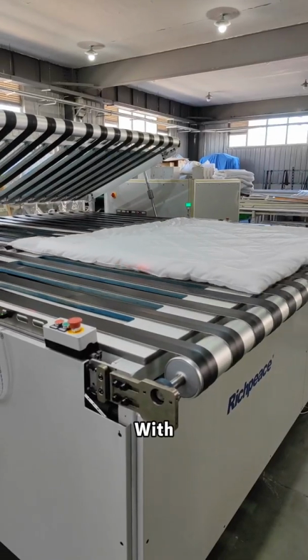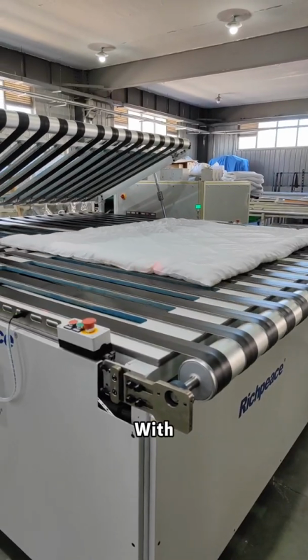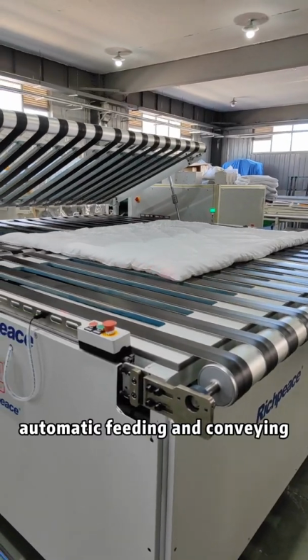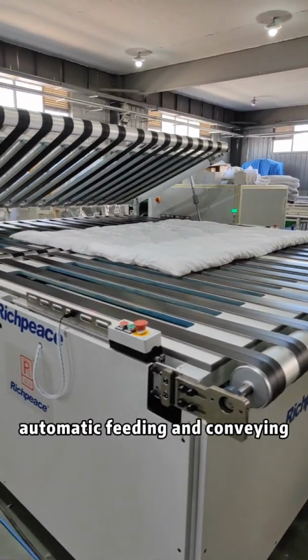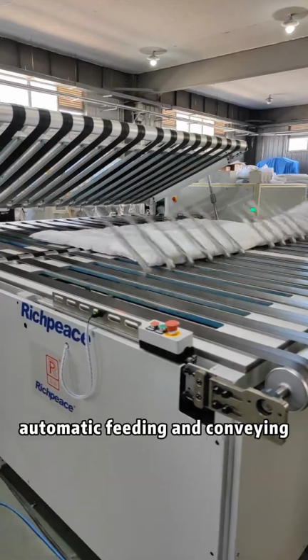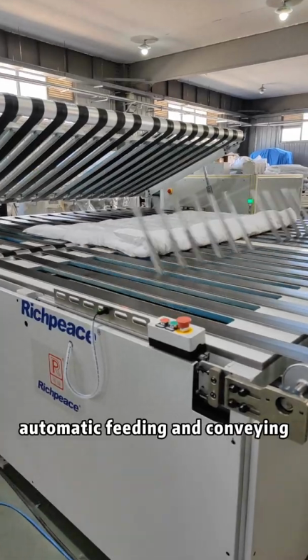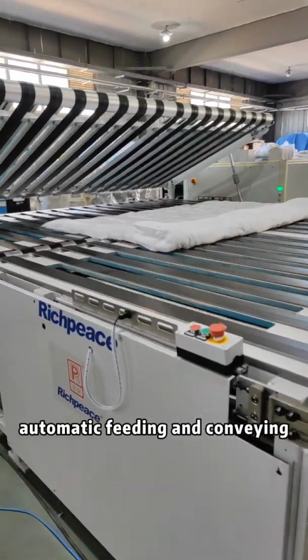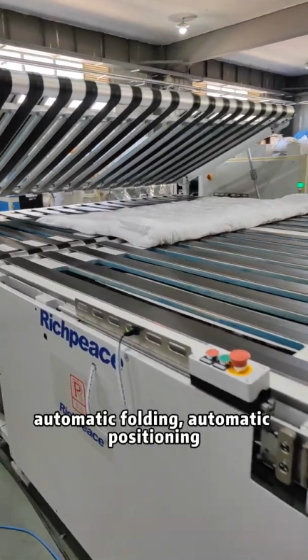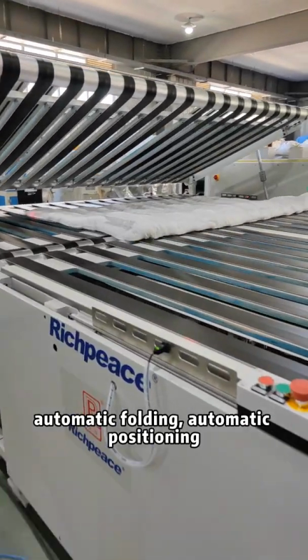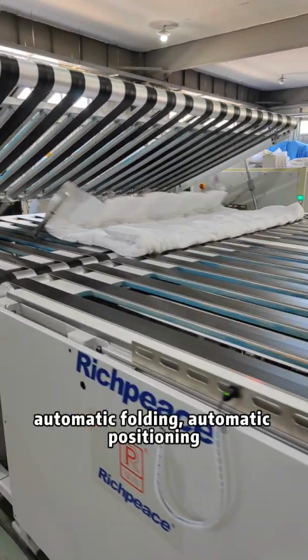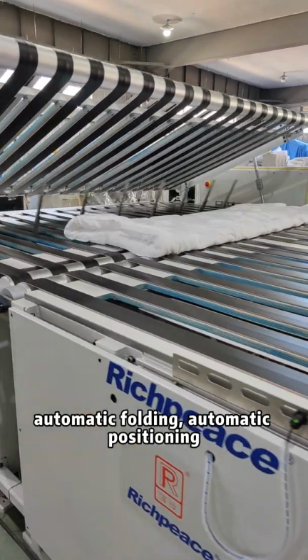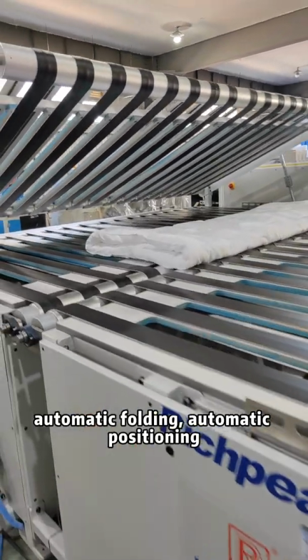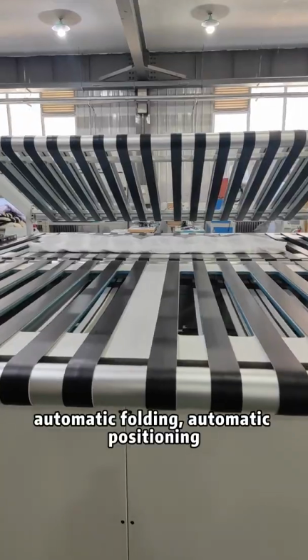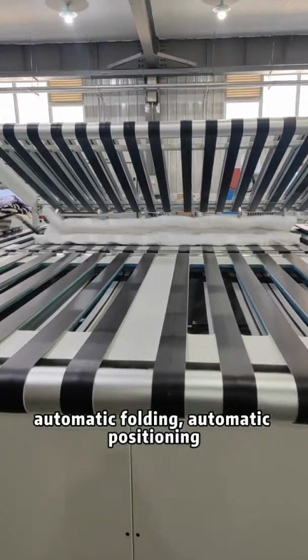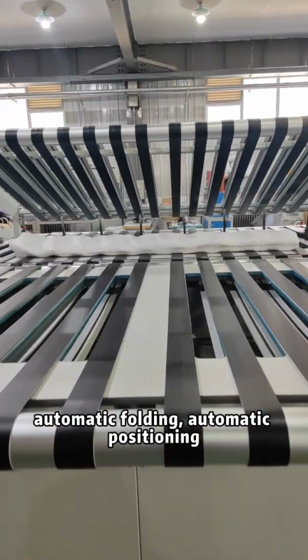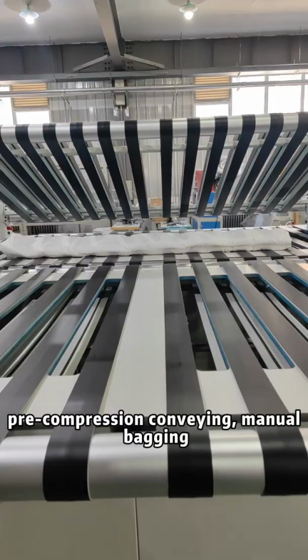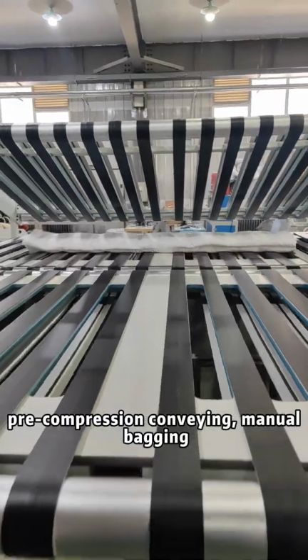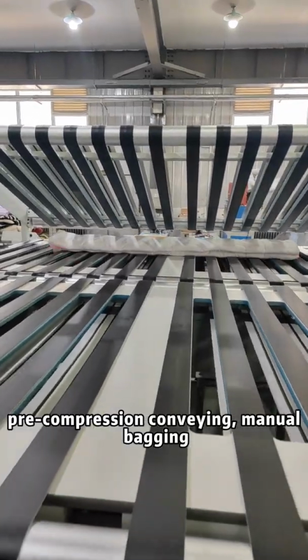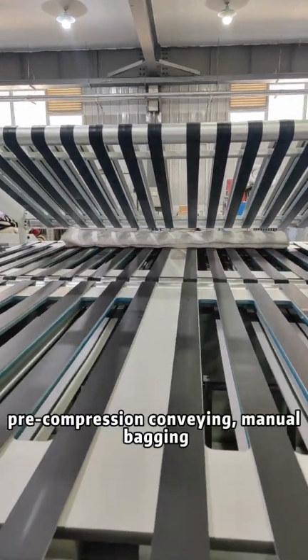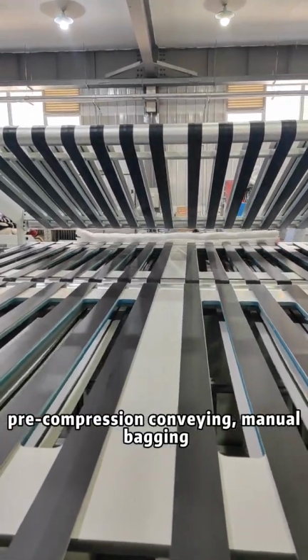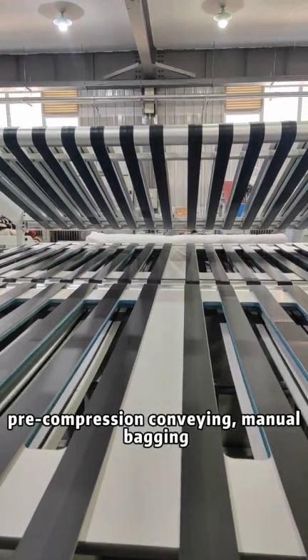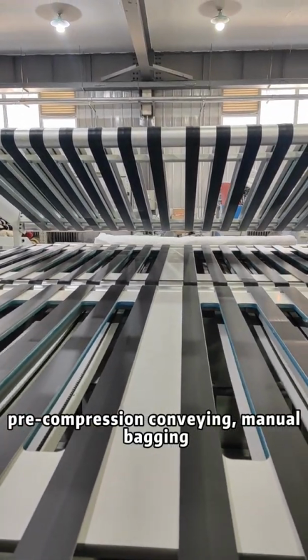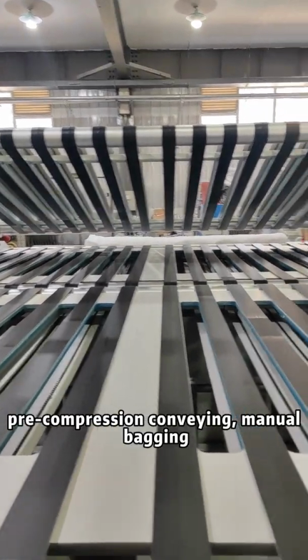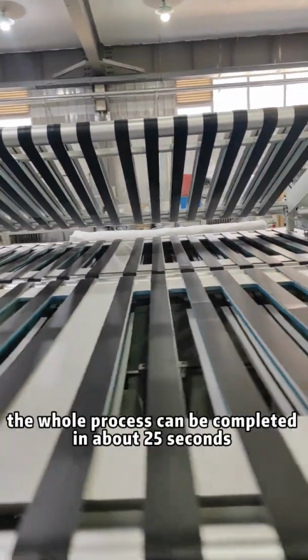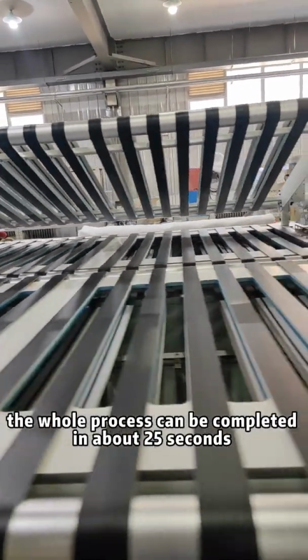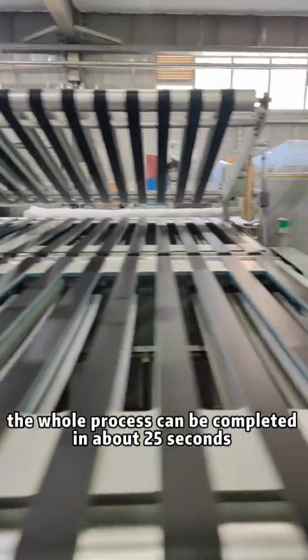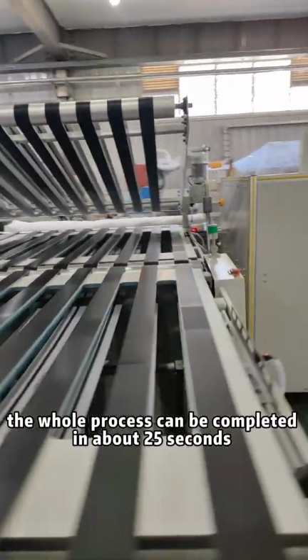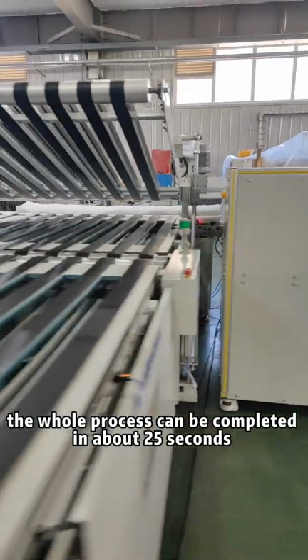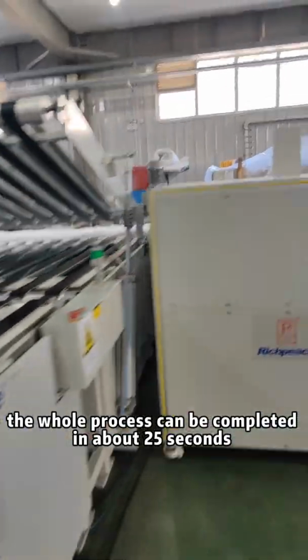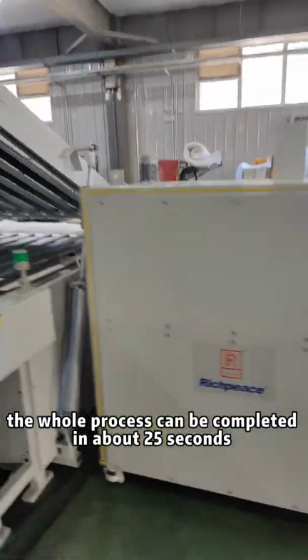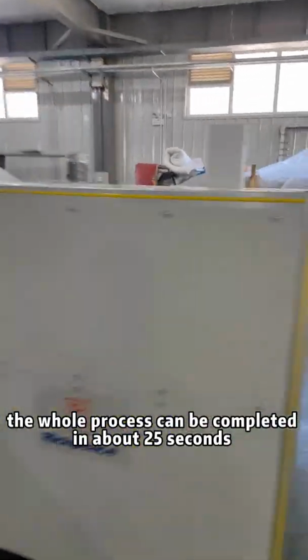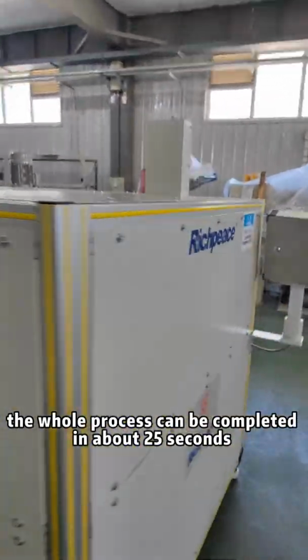With automatic feeding and conveying, automatic folding, automatic positioning, free compression conveying, and menu bagging, the whole process can be completed in about 25 seconds.